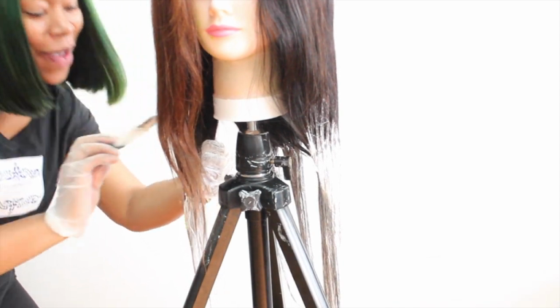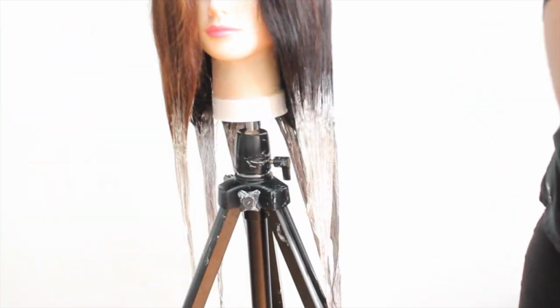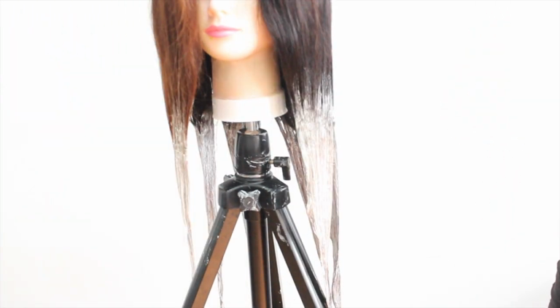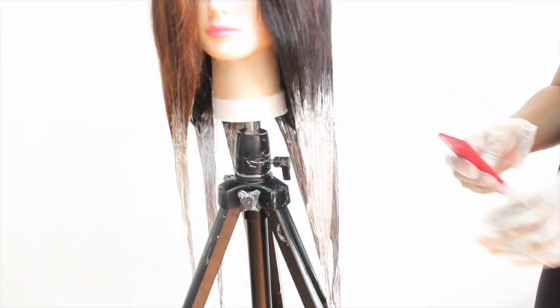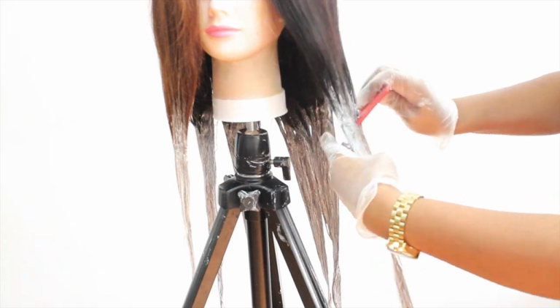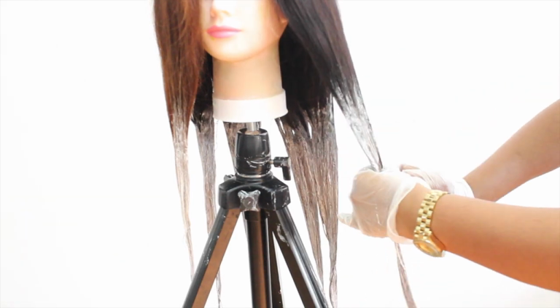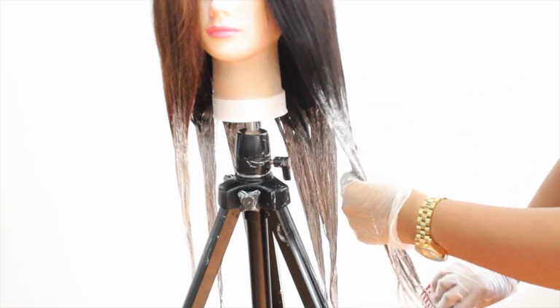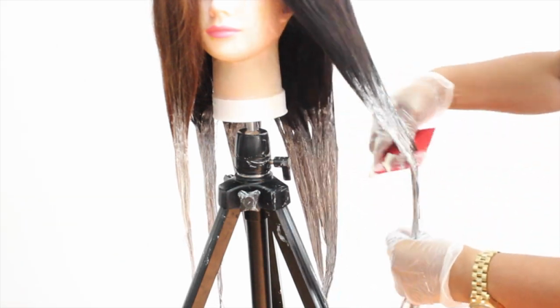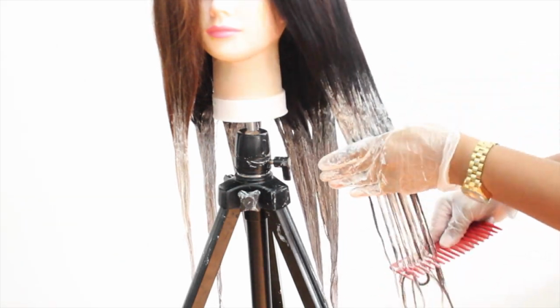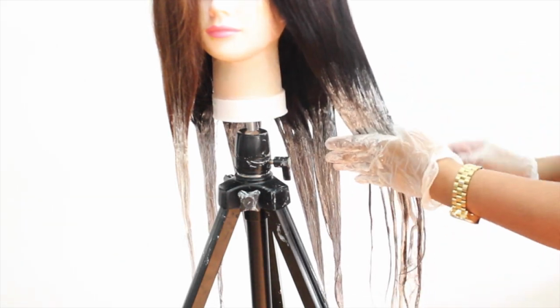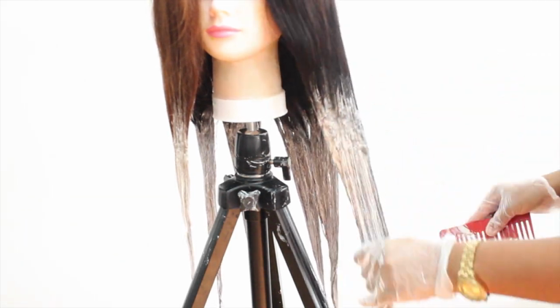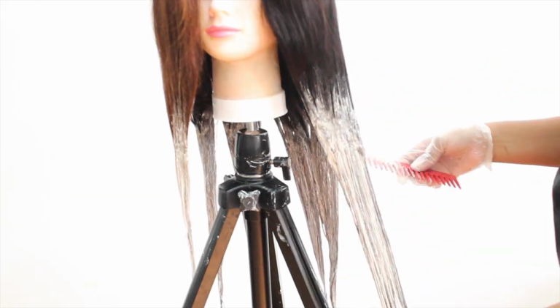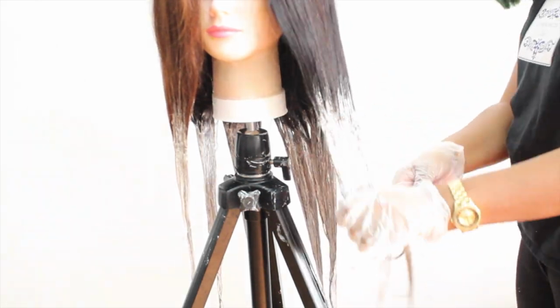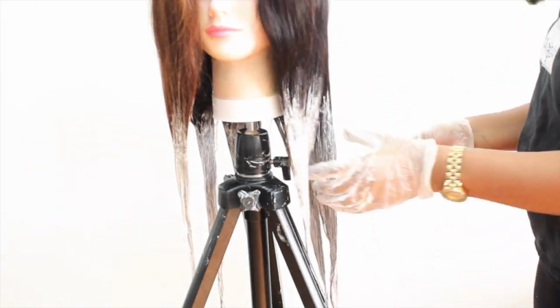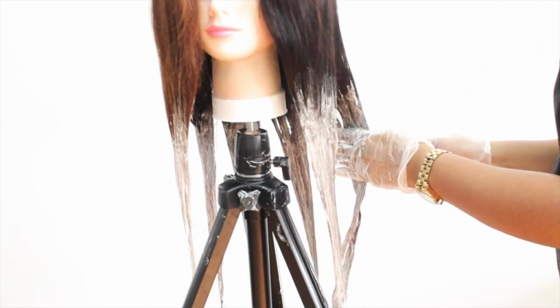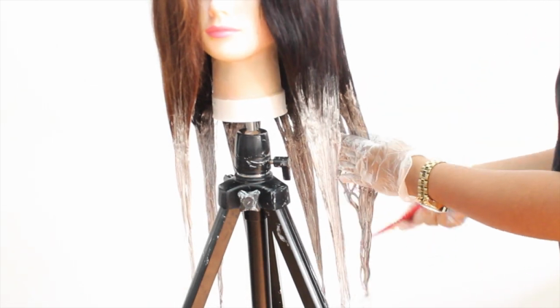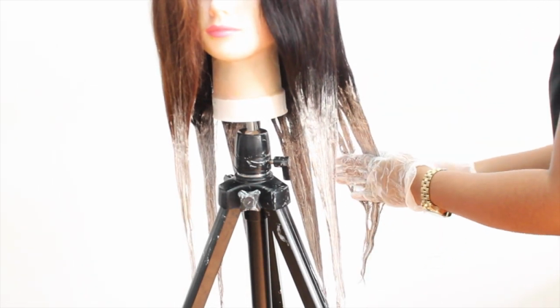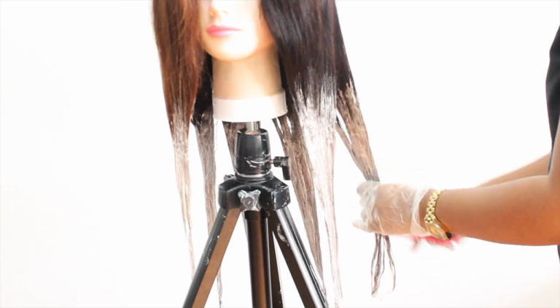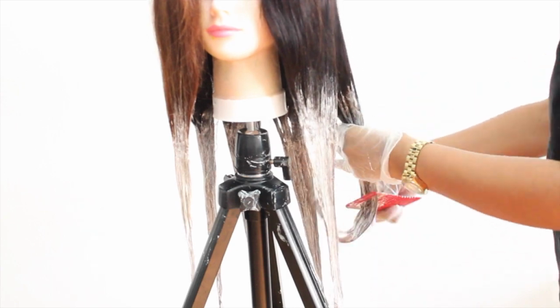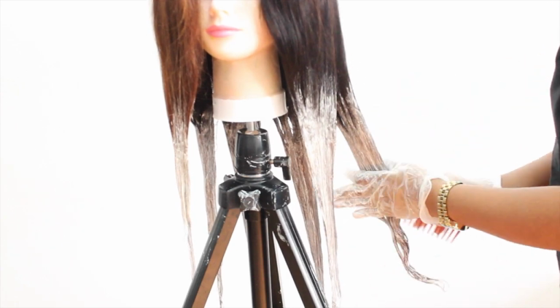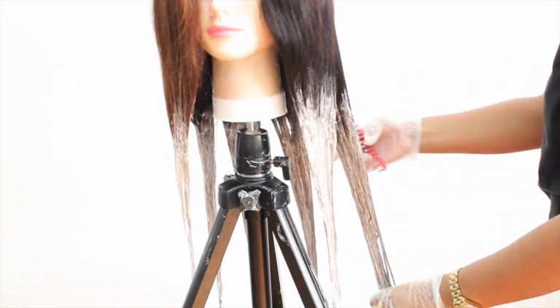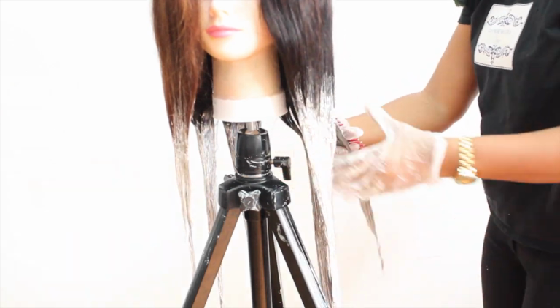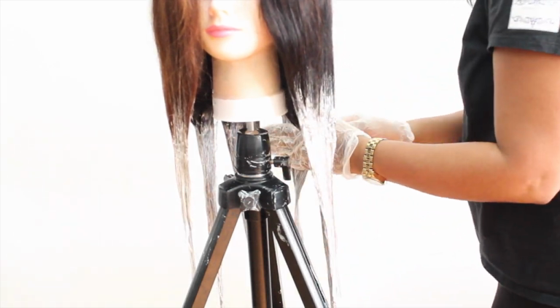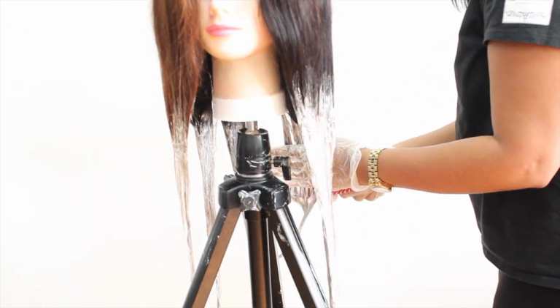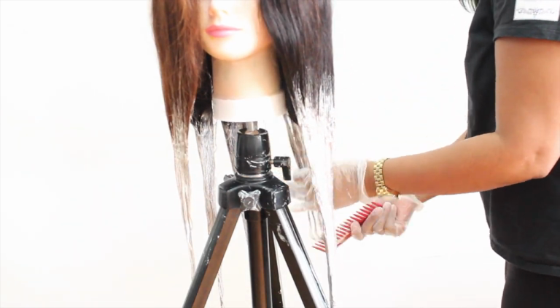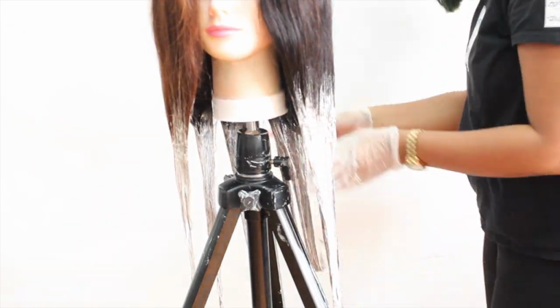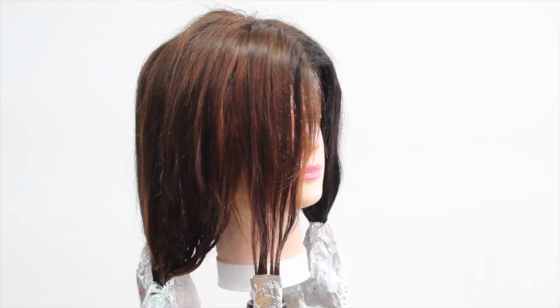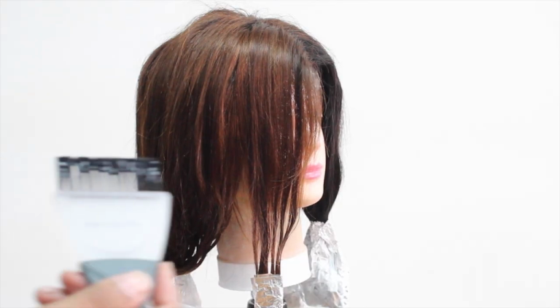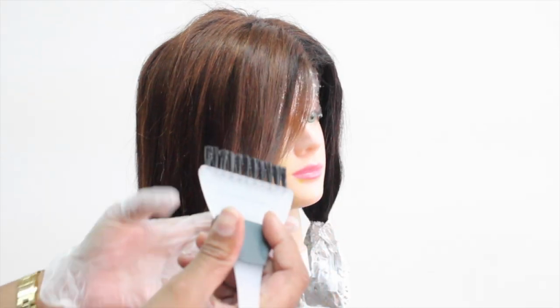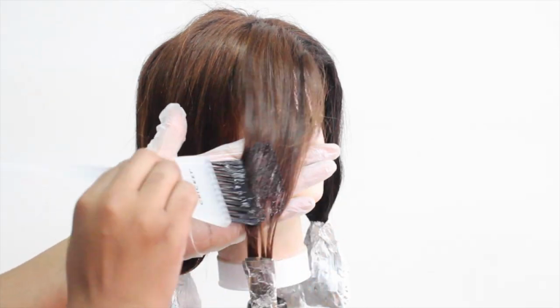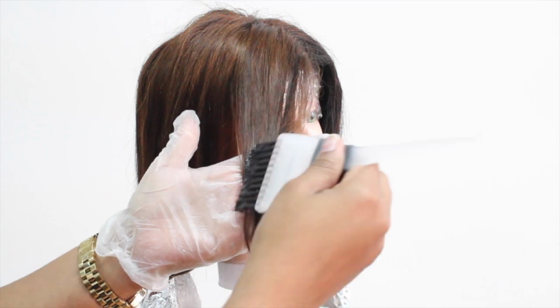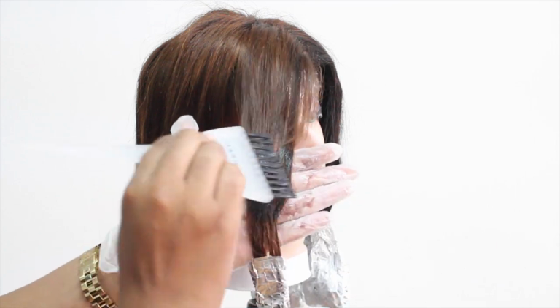I'm going to make sure that I'm combing the product through evenly to distribute it. Then we're going to add some hair foil so that it can process a little bit faster.